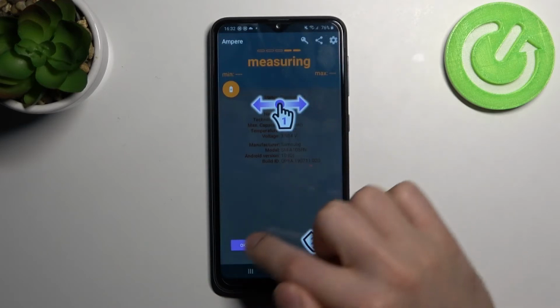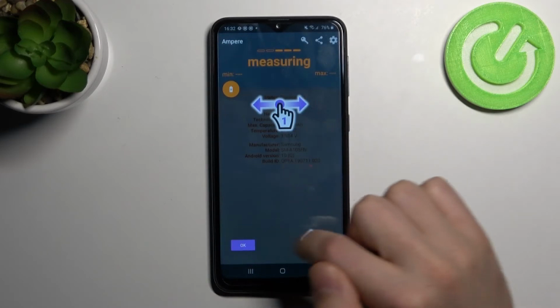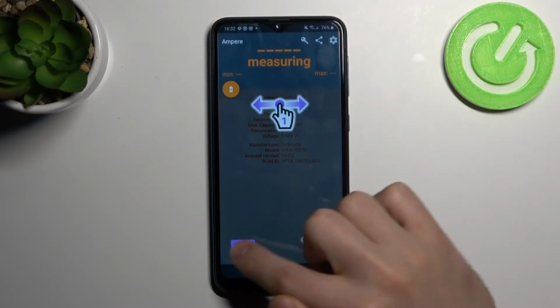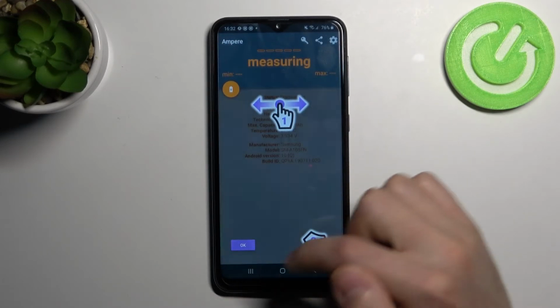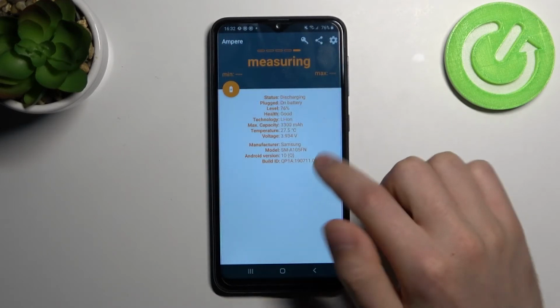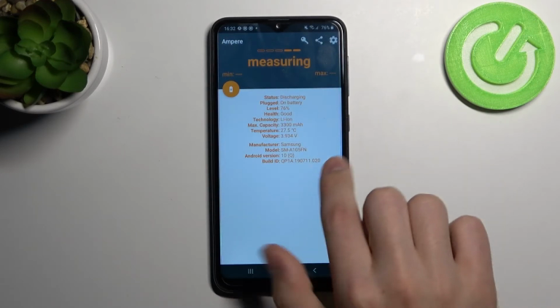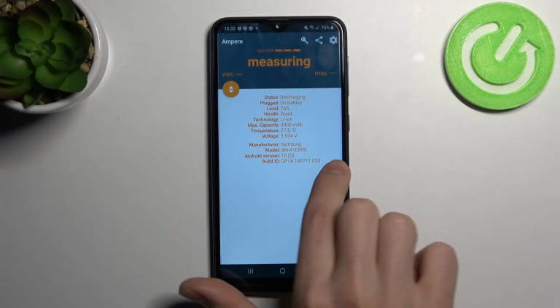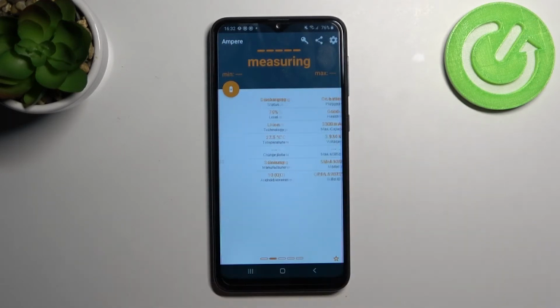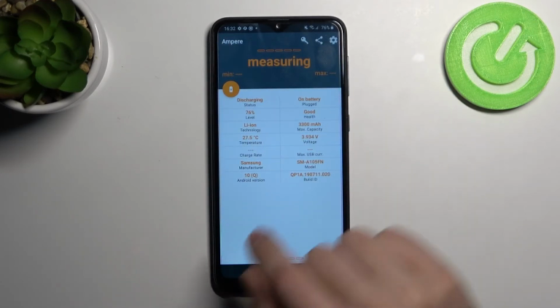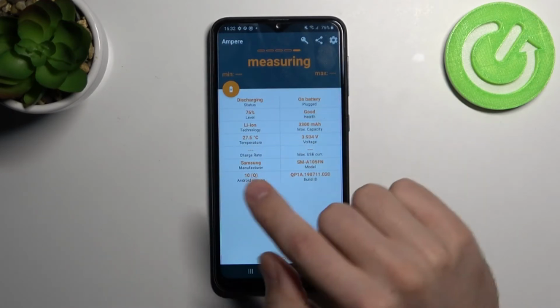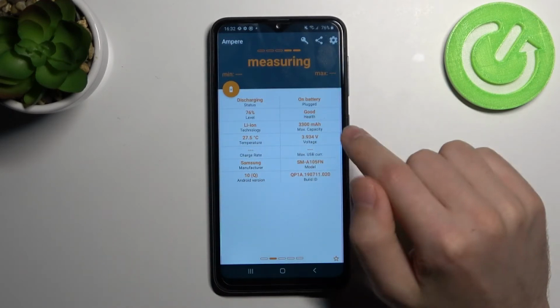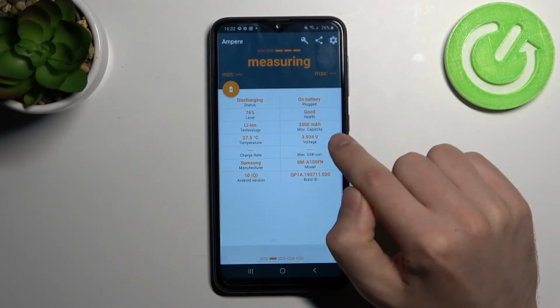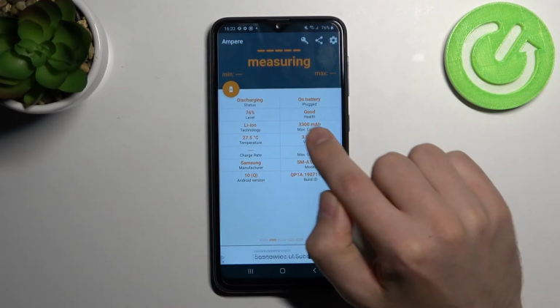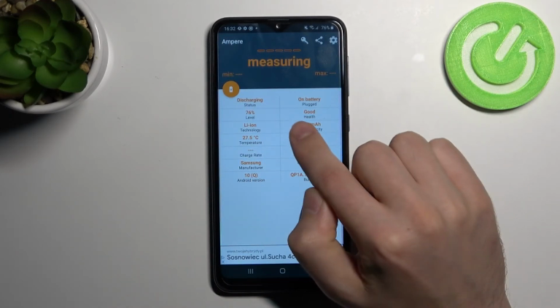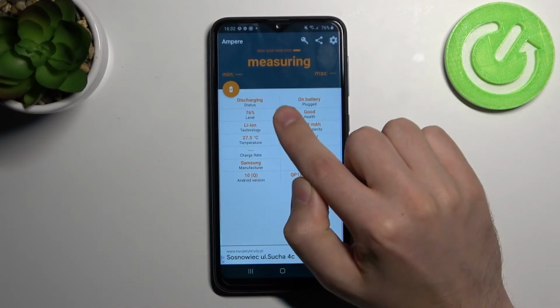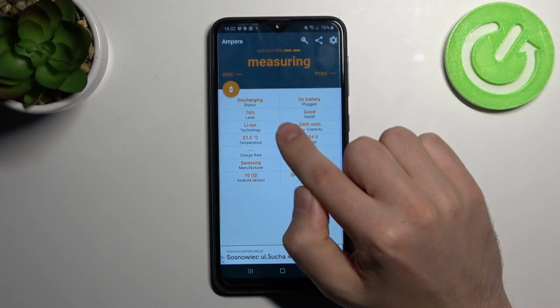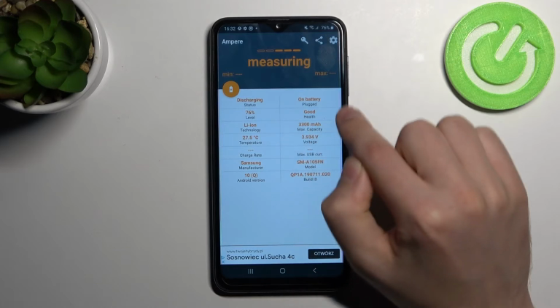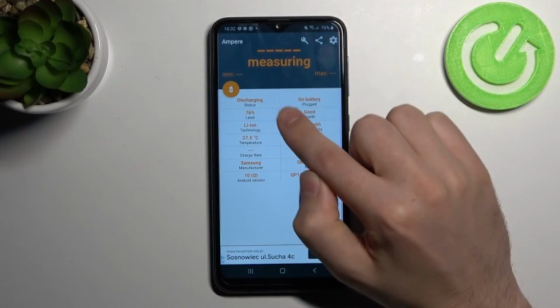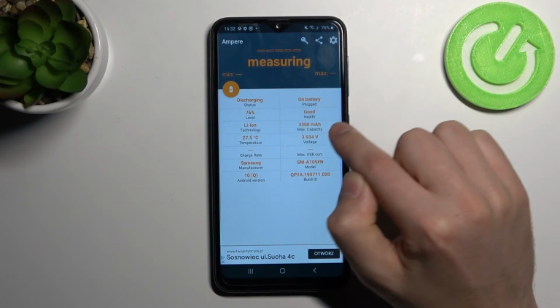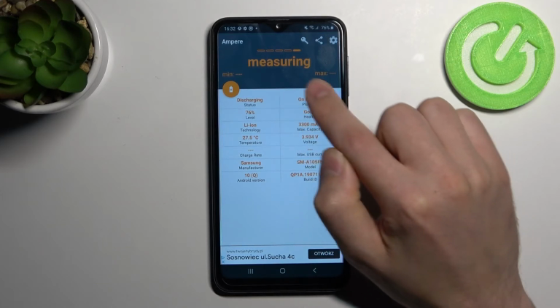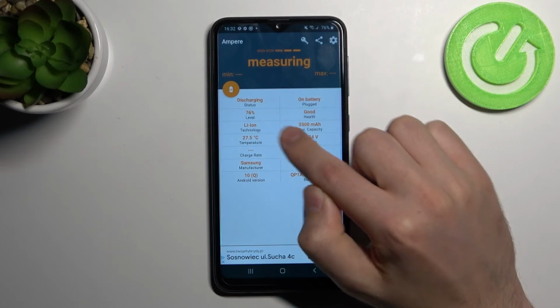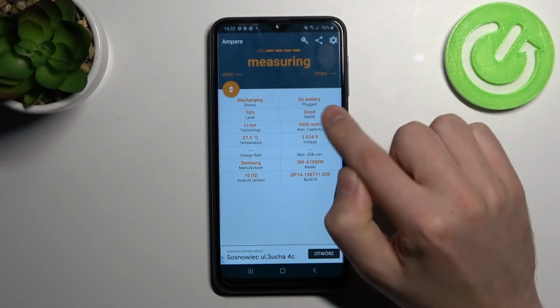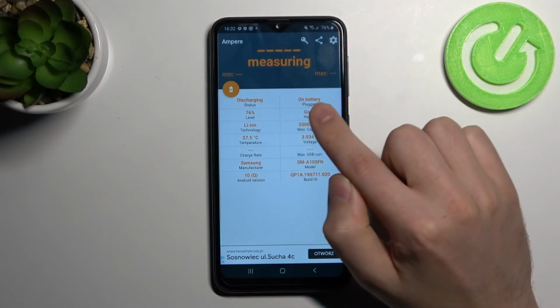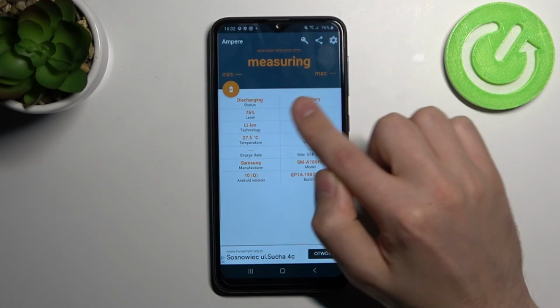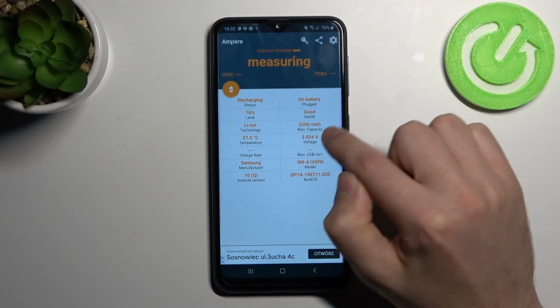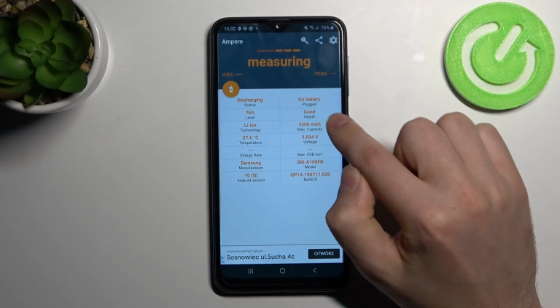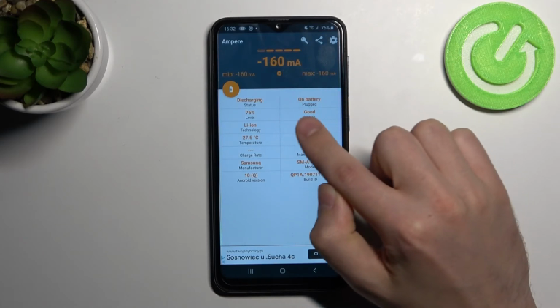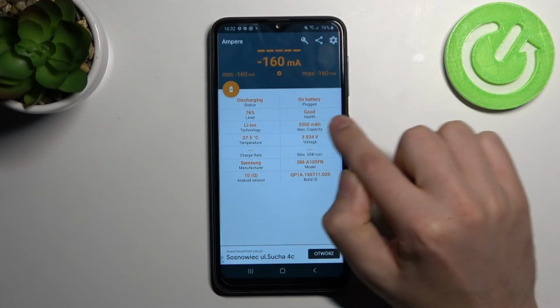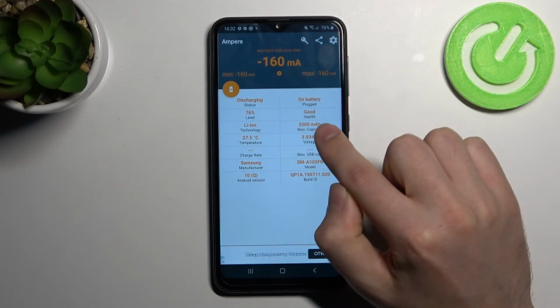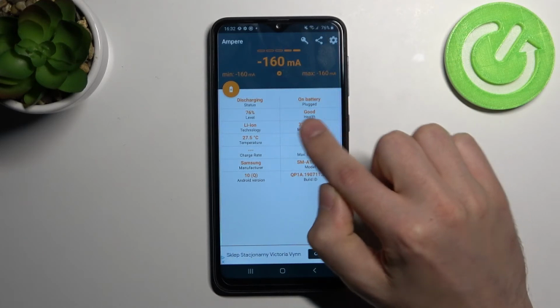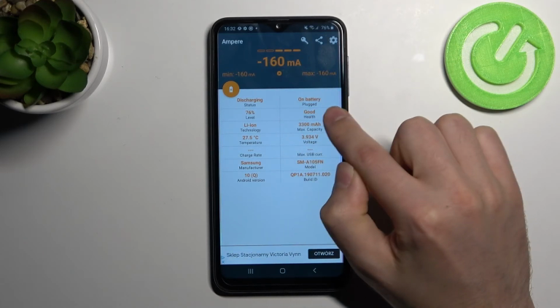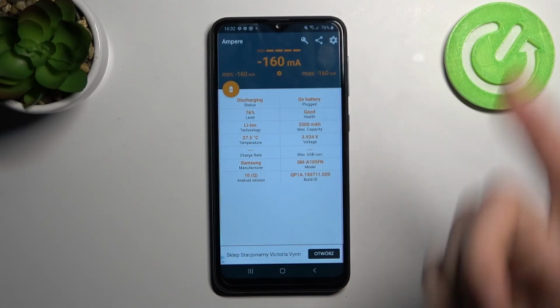Ok, and then swipe to the right. At the top we get information about our battery health. Our battery health is good.